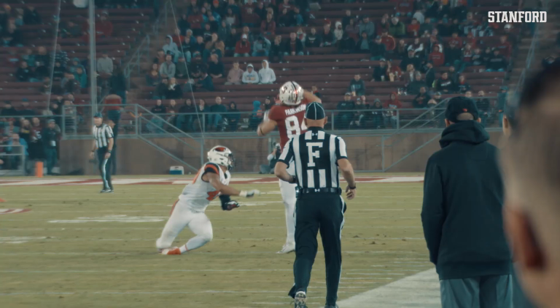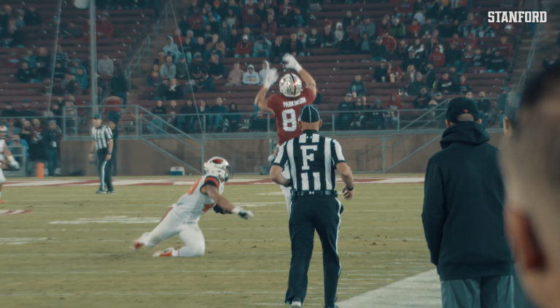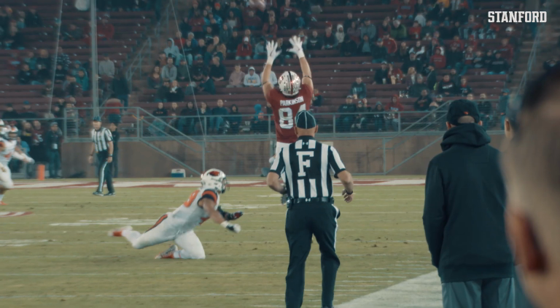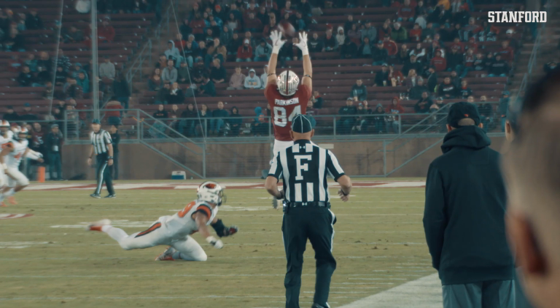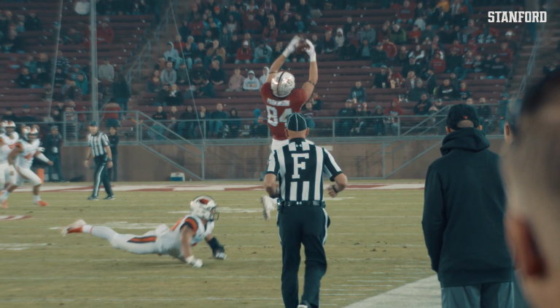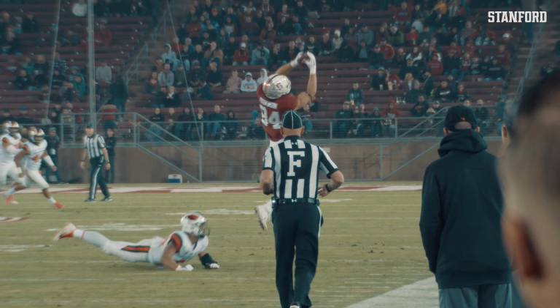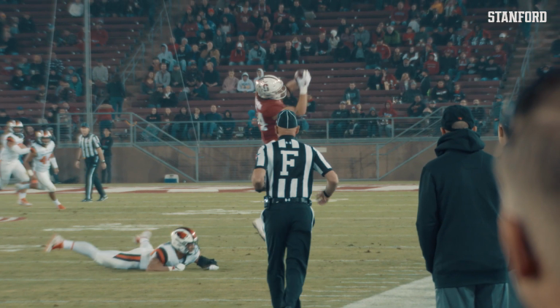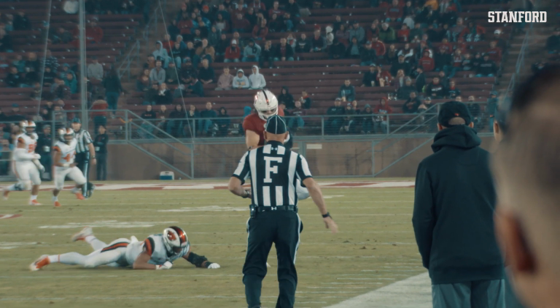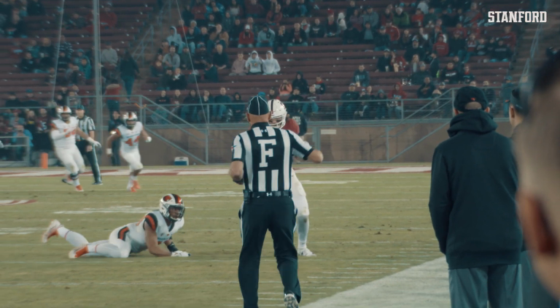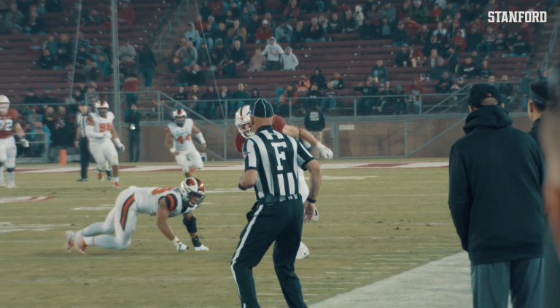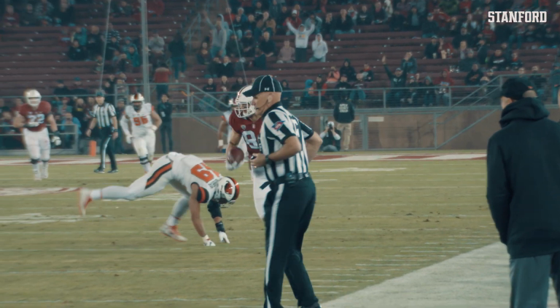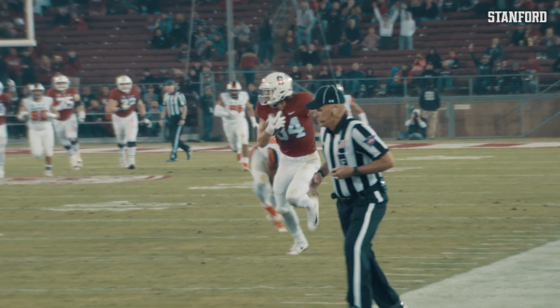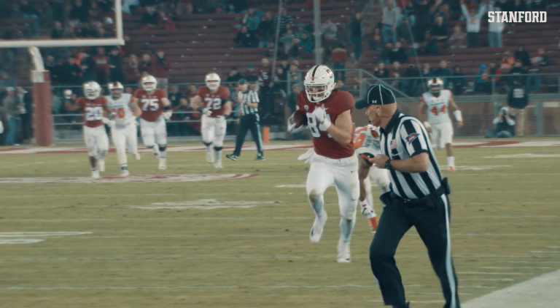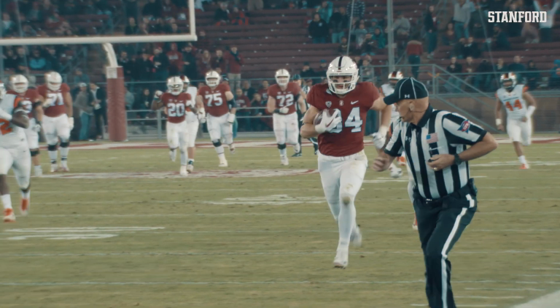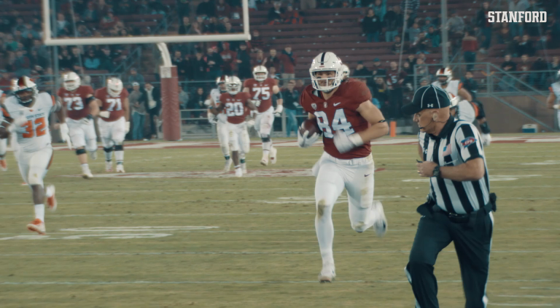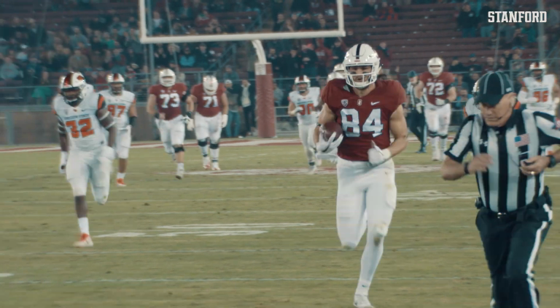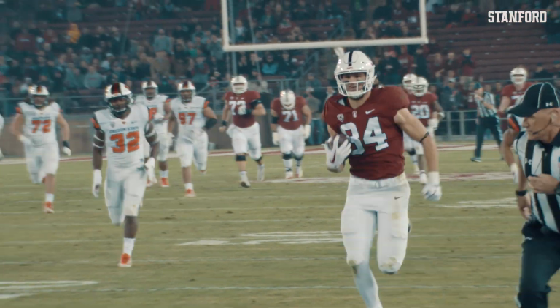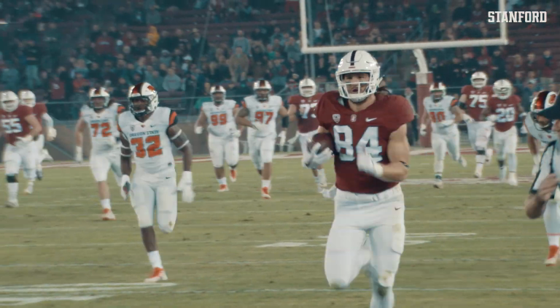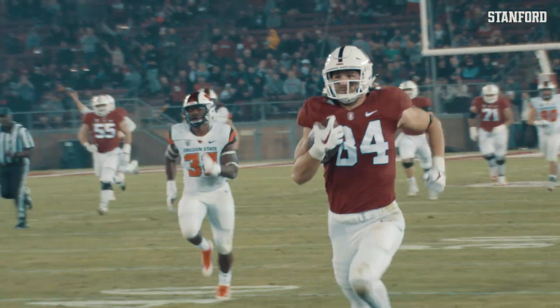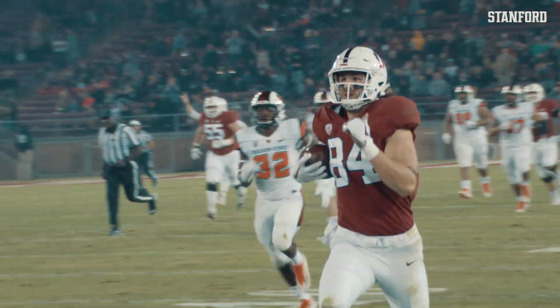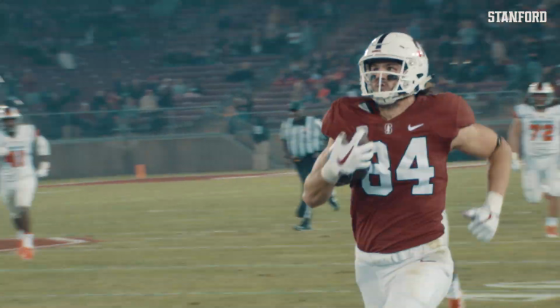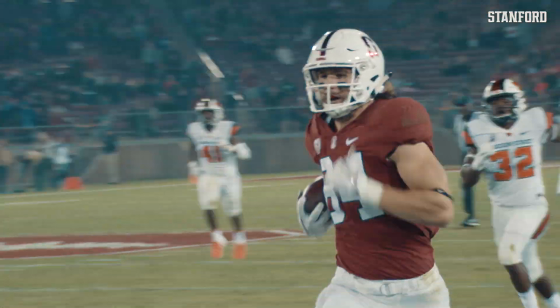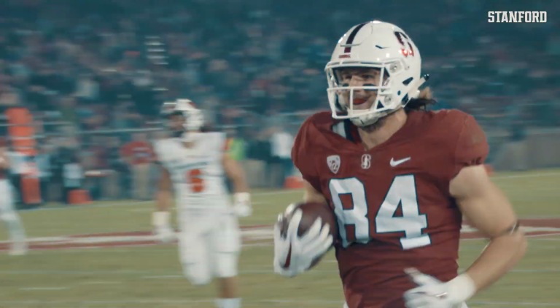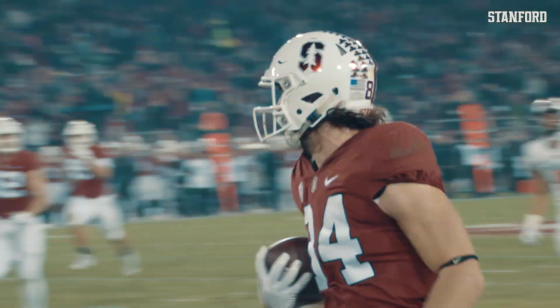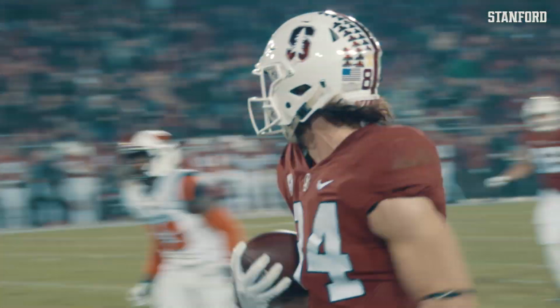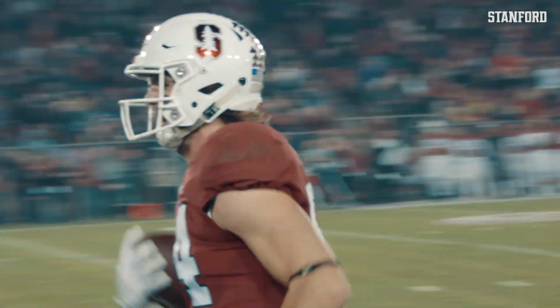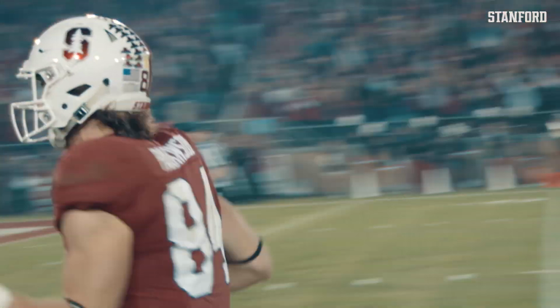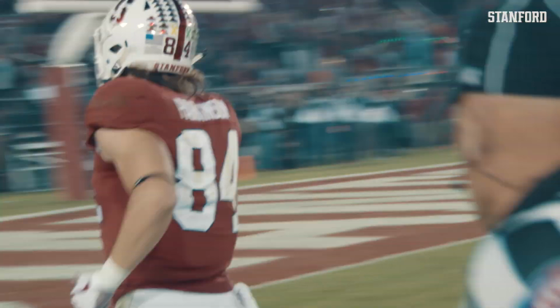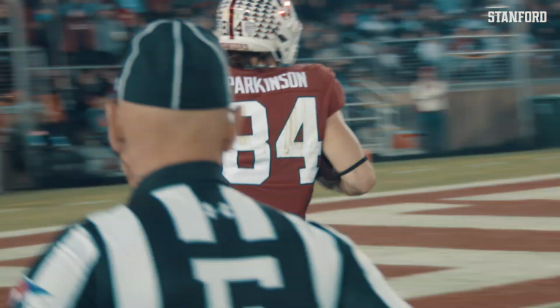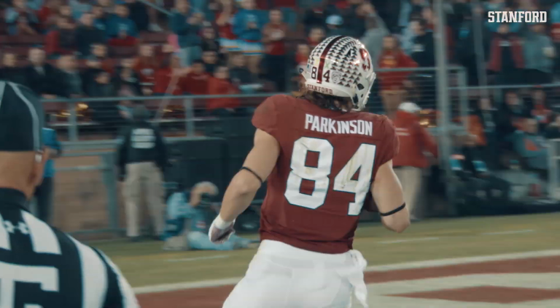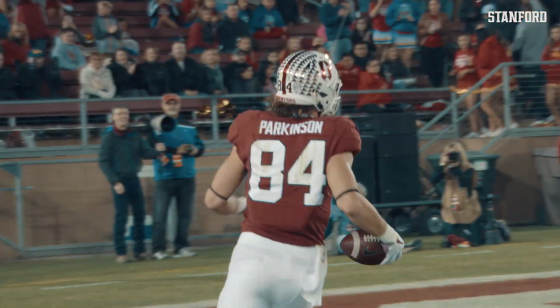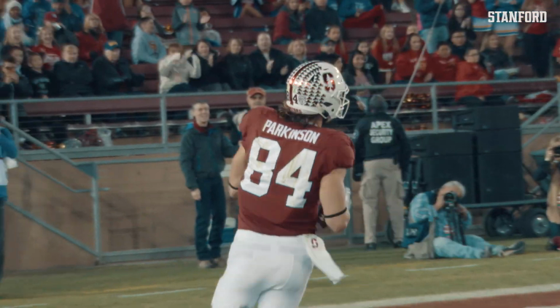He's looking, looking, throws. Parkinson! Give it to me again! His fourth touchdown of the game!